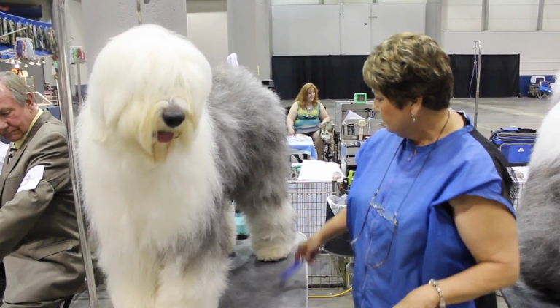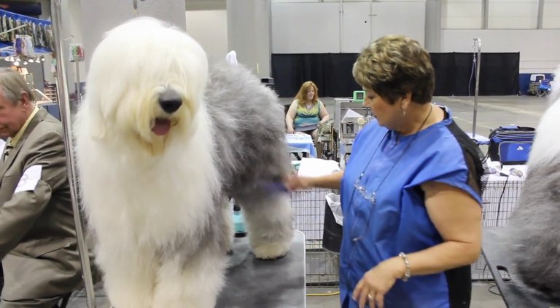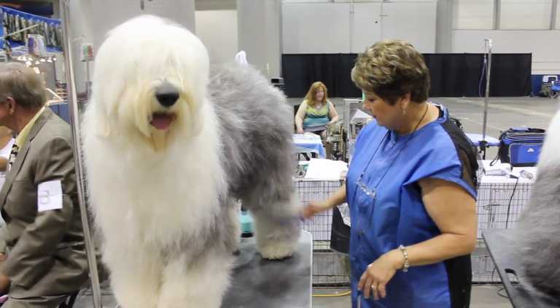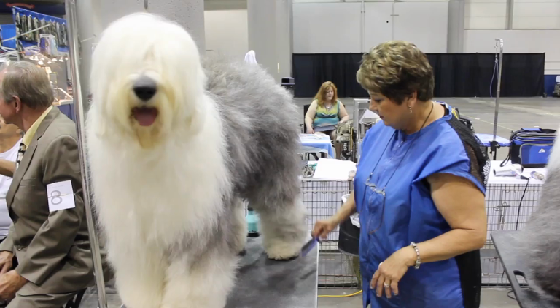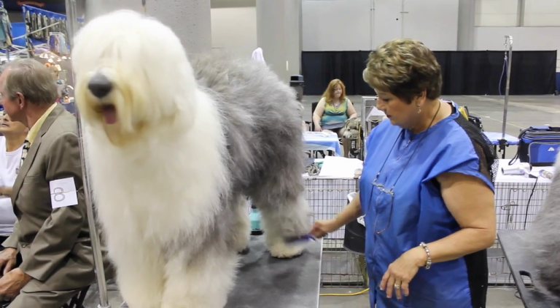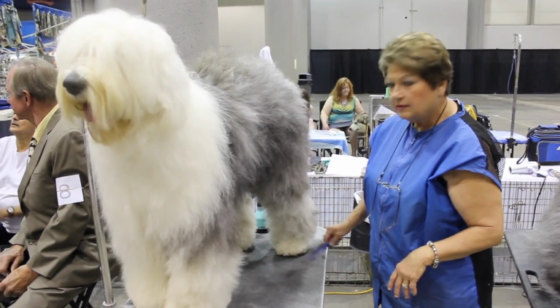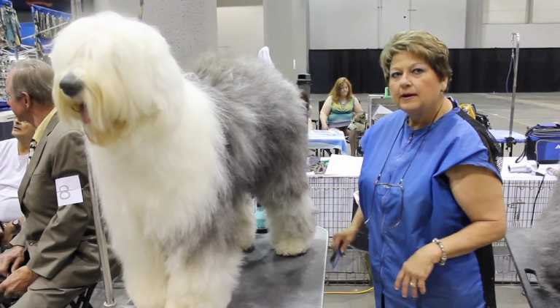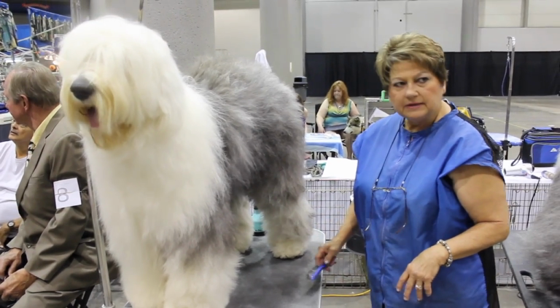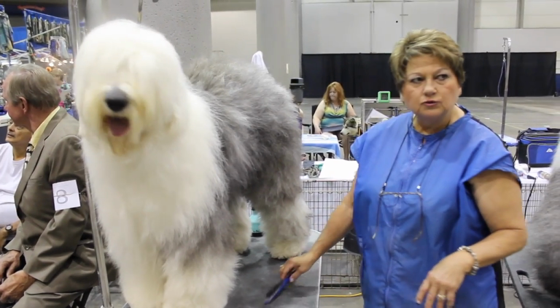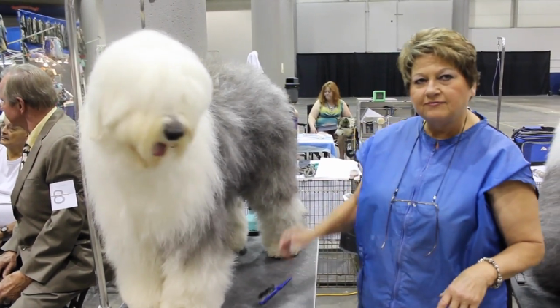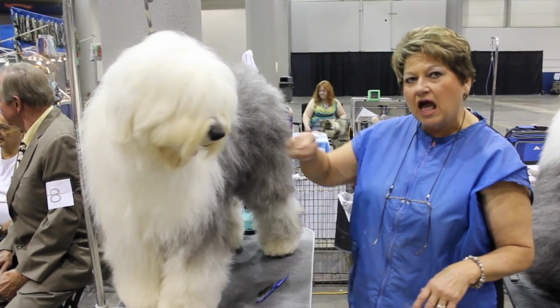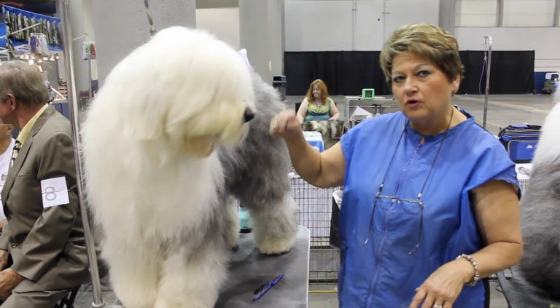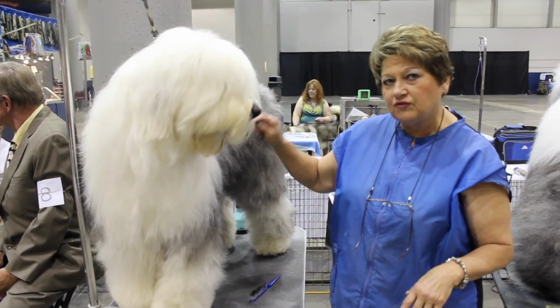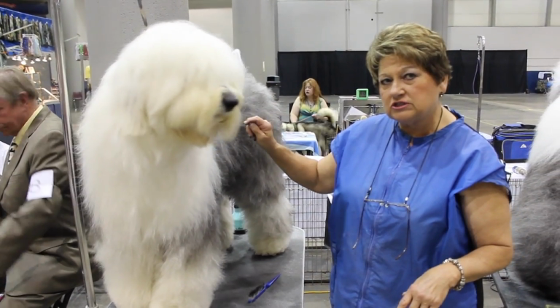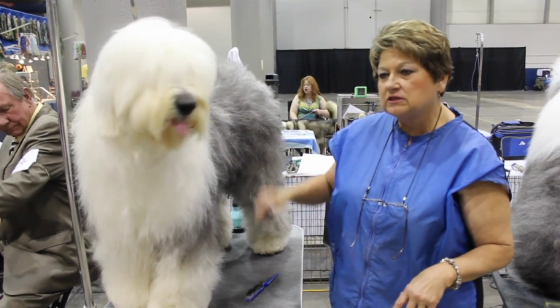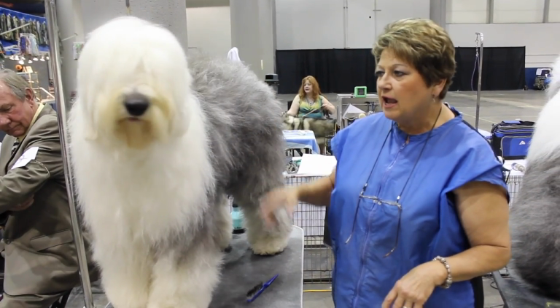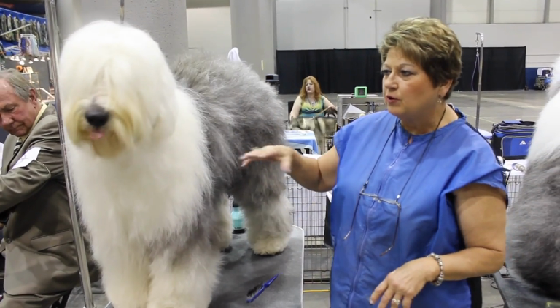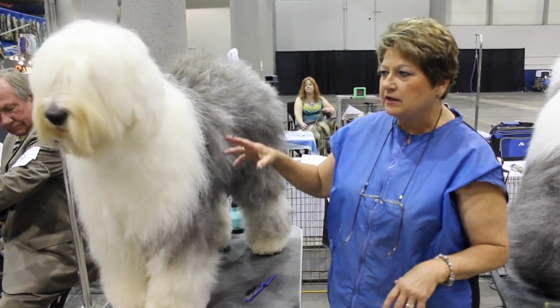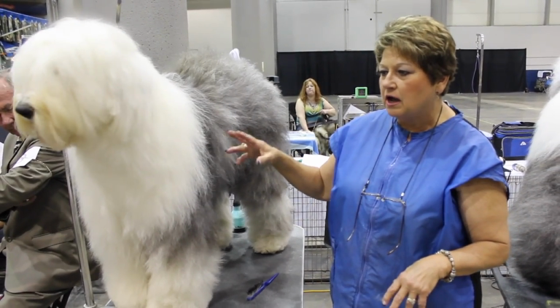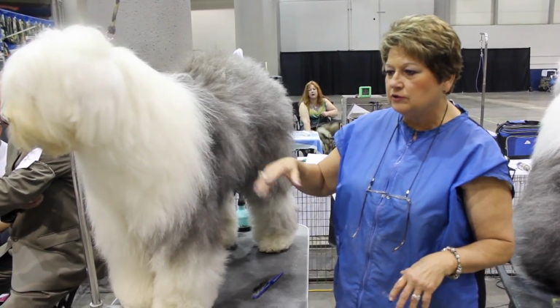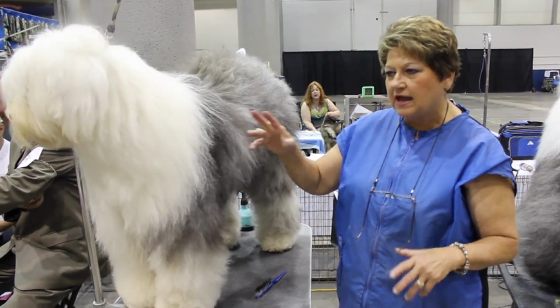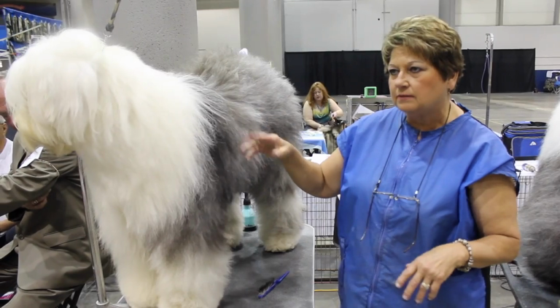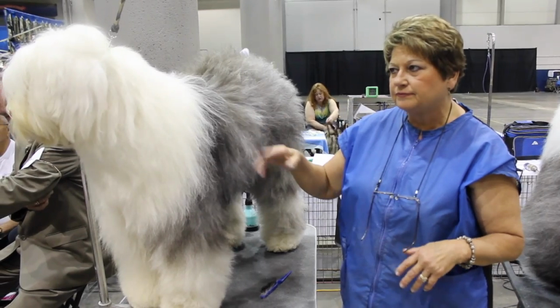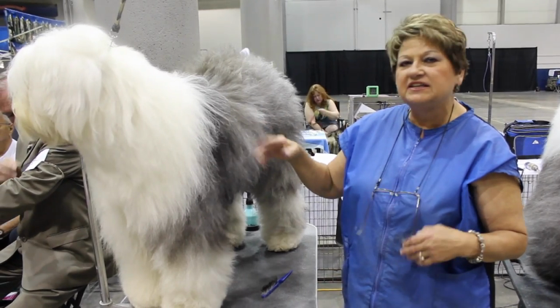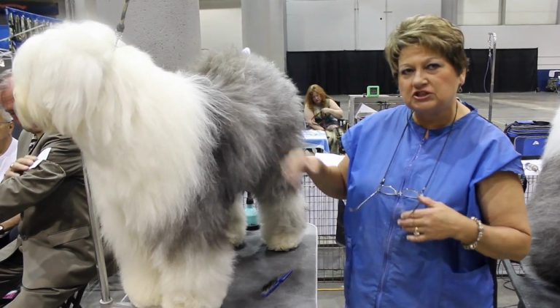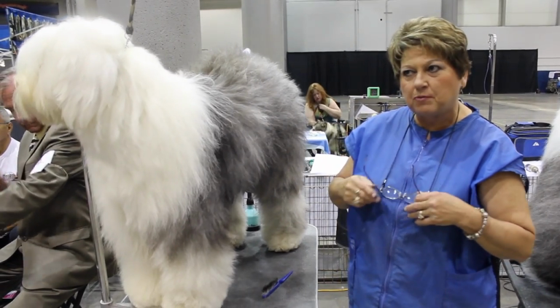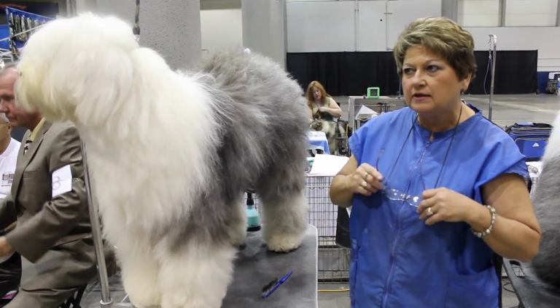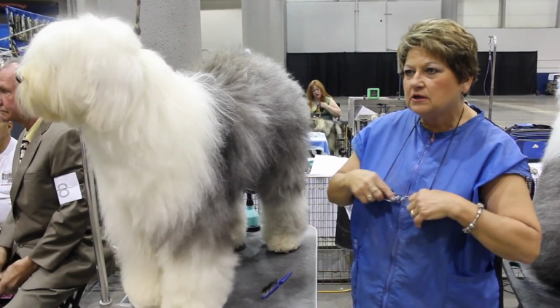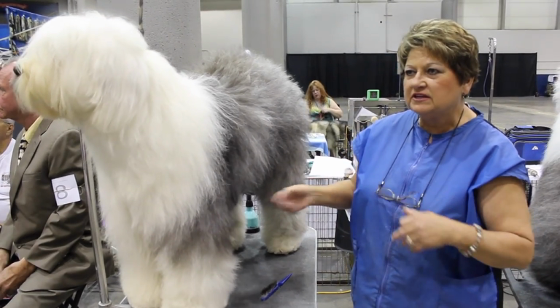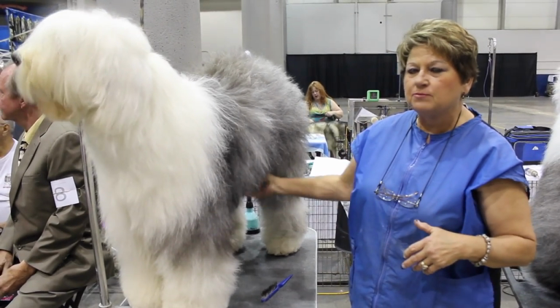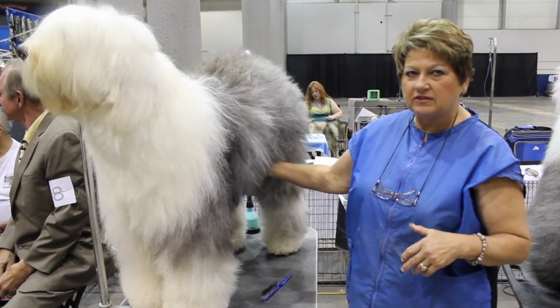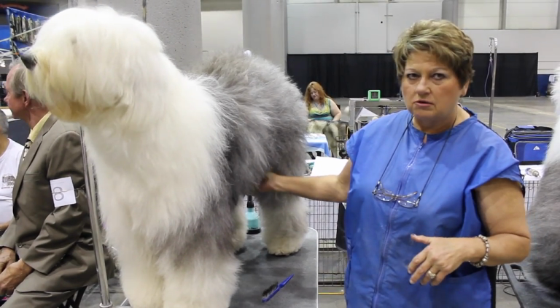How do you do that? You just comb through the fur? Yeah, you have to line brush first, and you put in a conditioning spray so it doesn't break the coat.